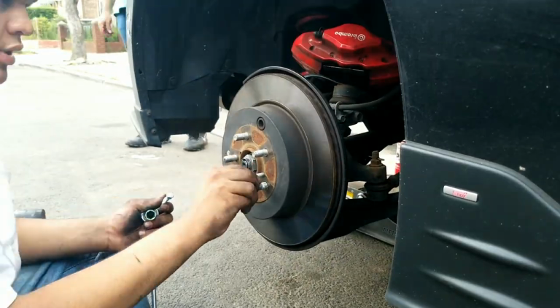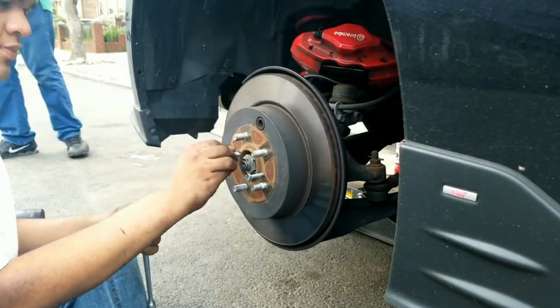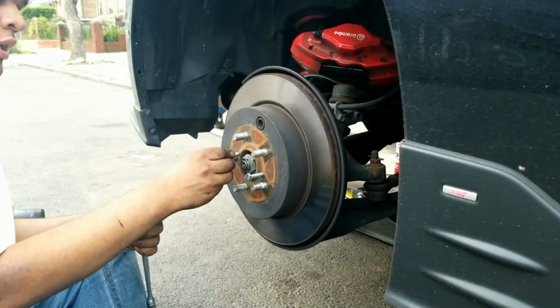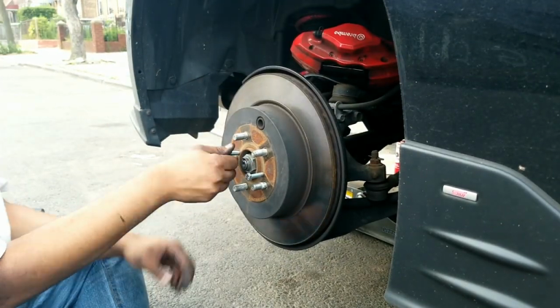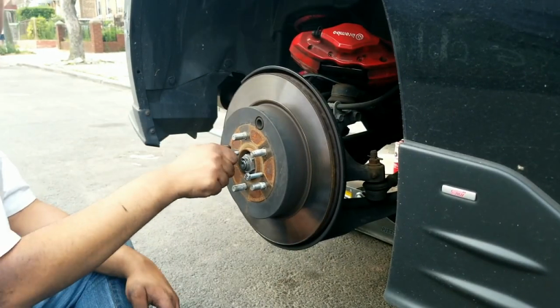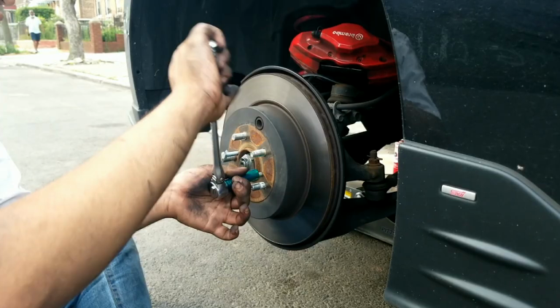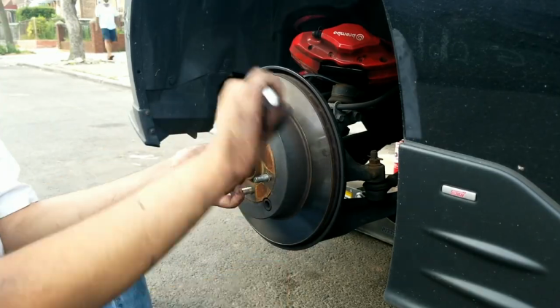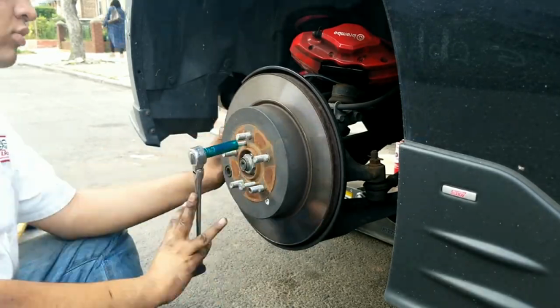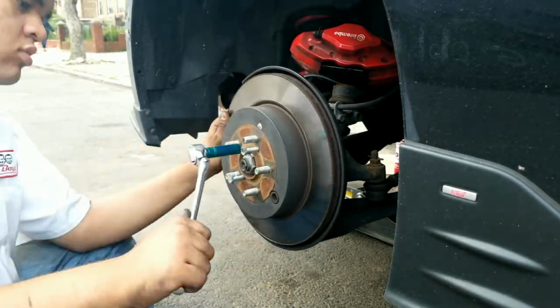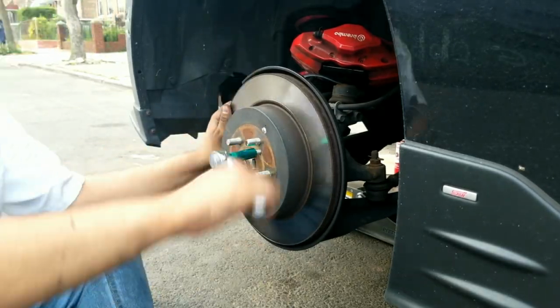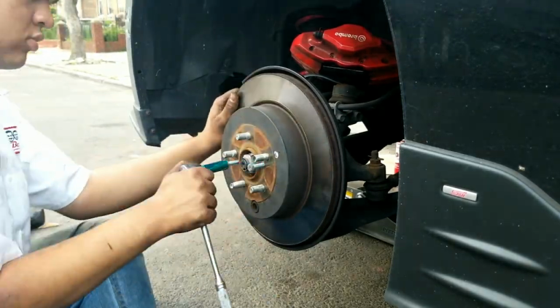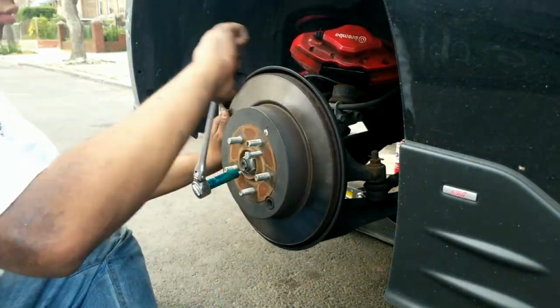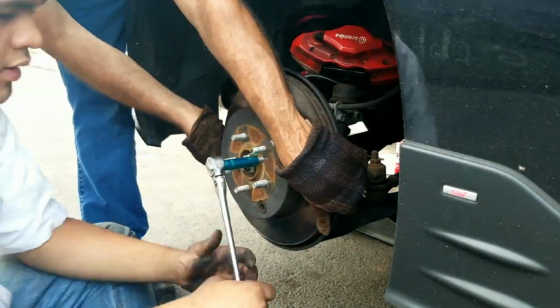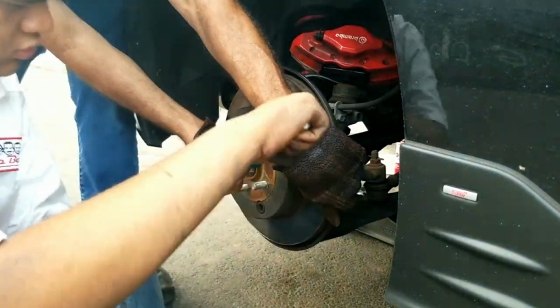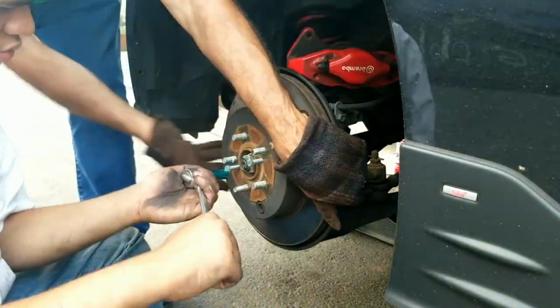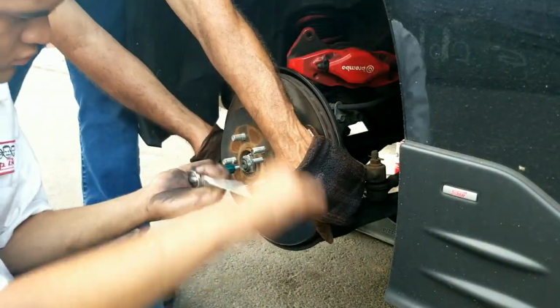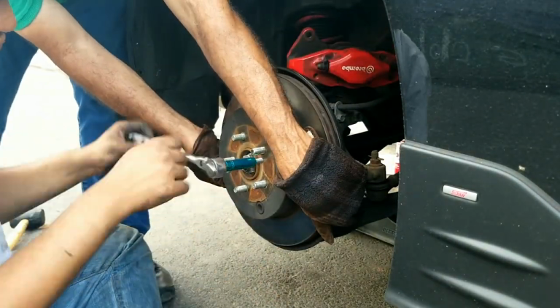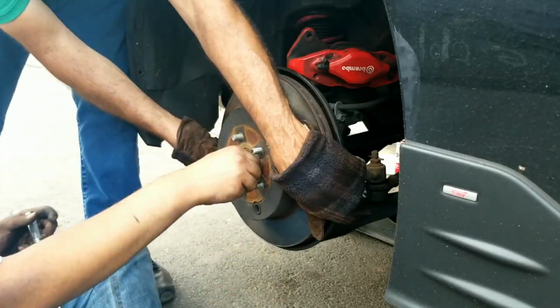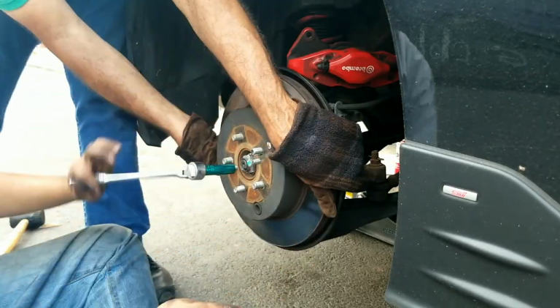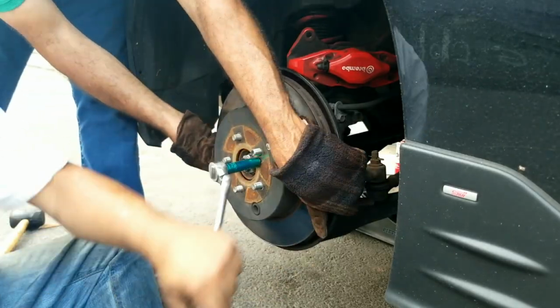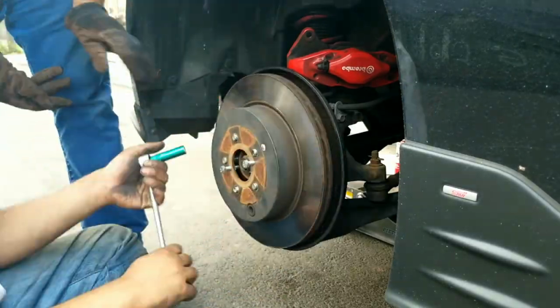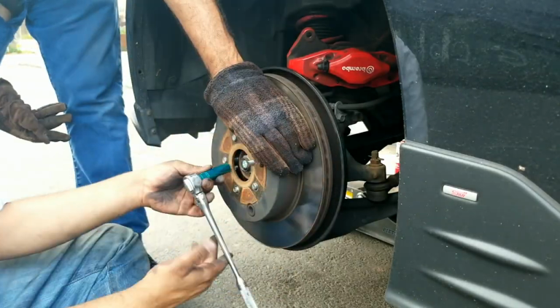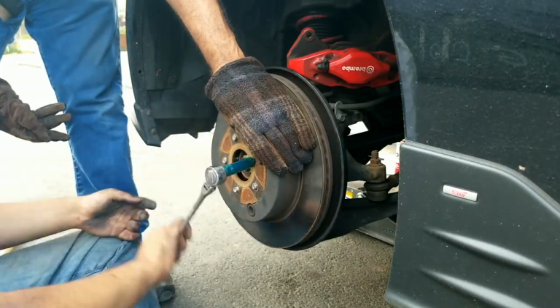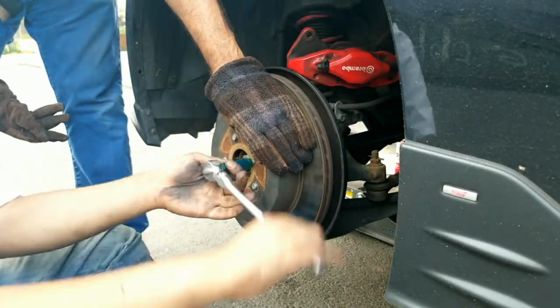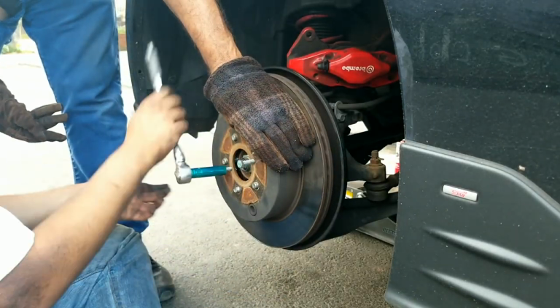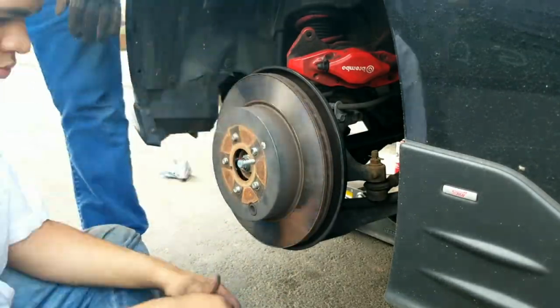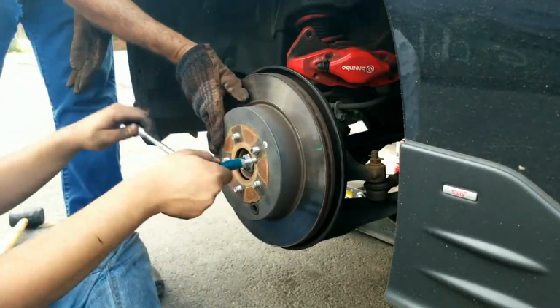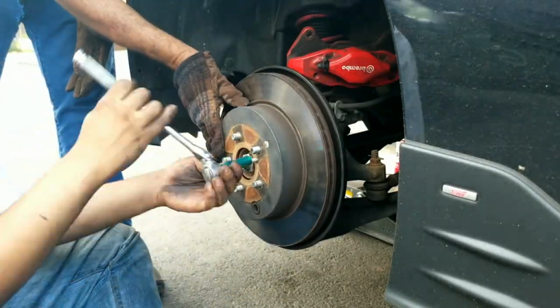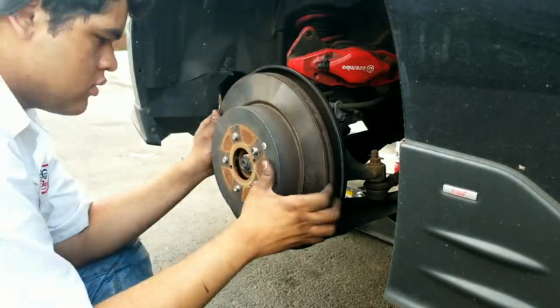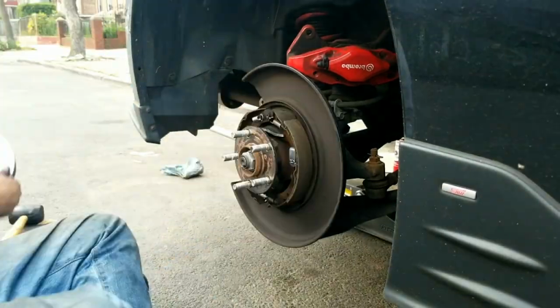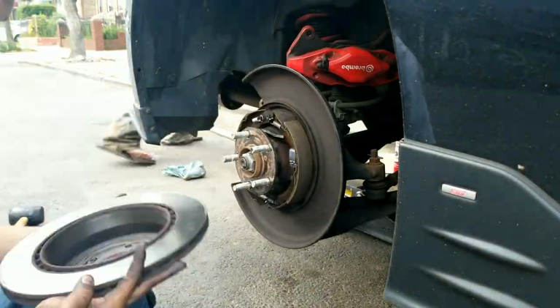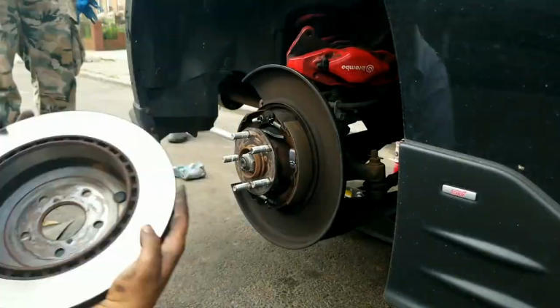If your rear rotors aren't coming off and they're seized on, you can thread in M8 by 1.25 bolts into the provided threaded holes. And as you tighten it evenly, the rotors will just pull off.